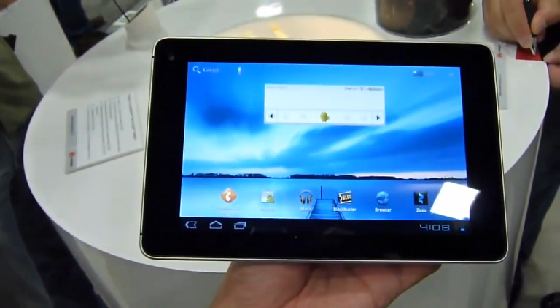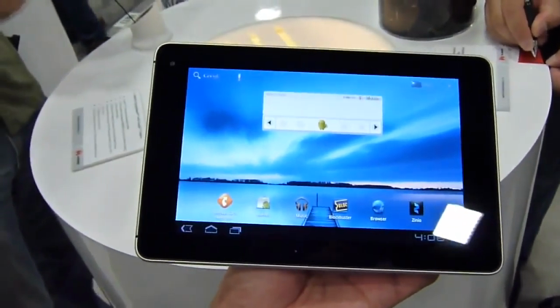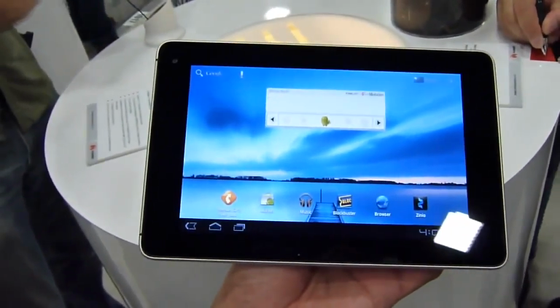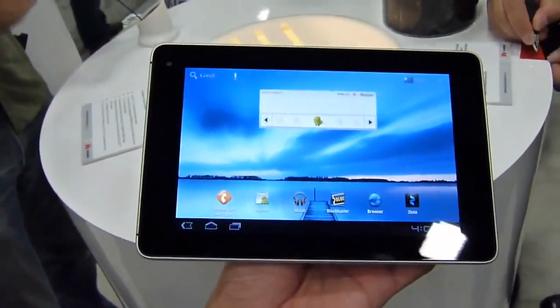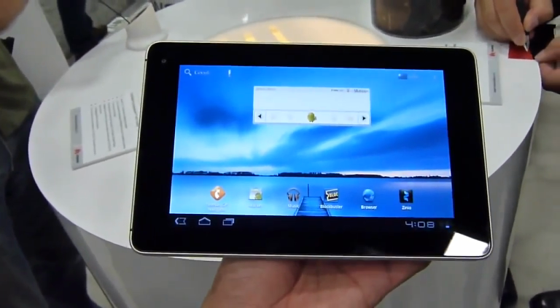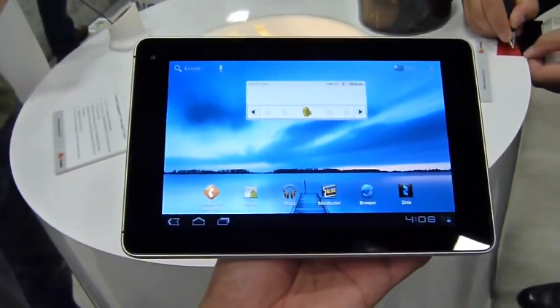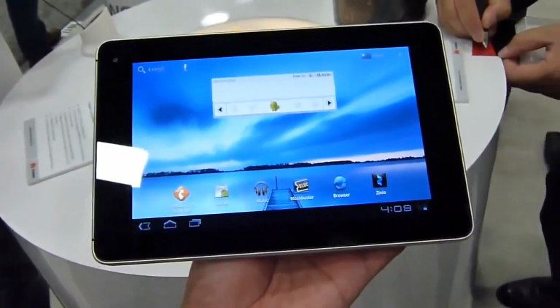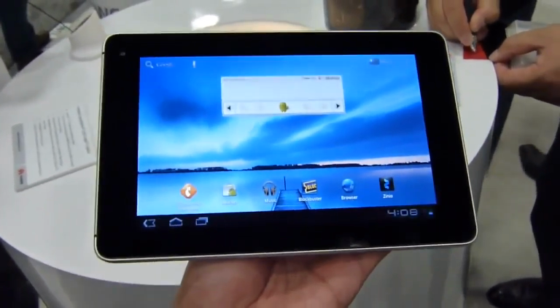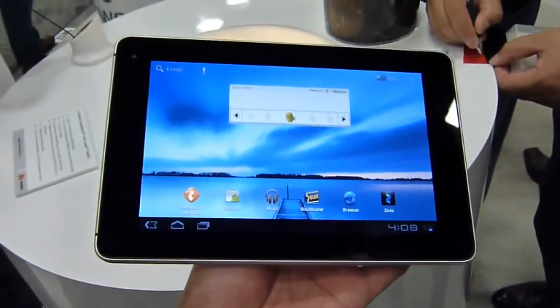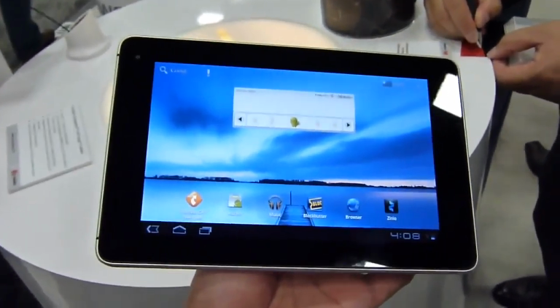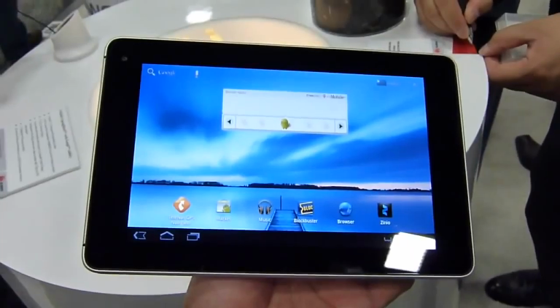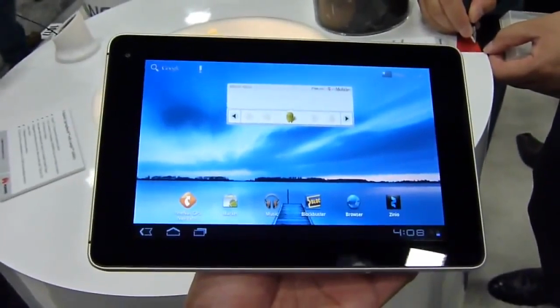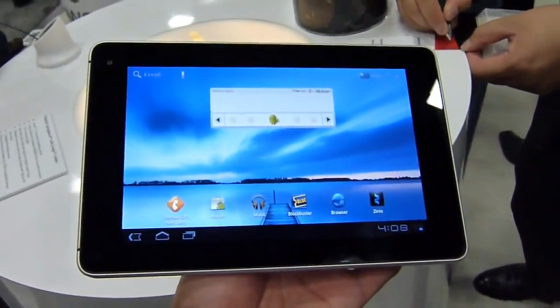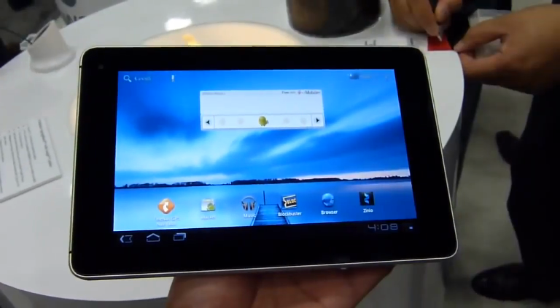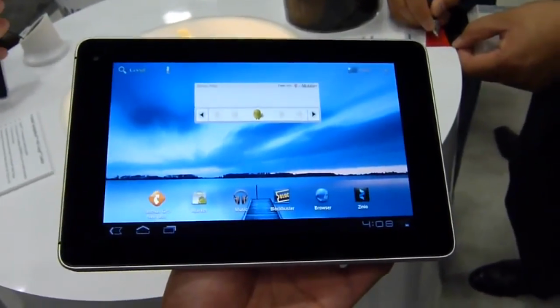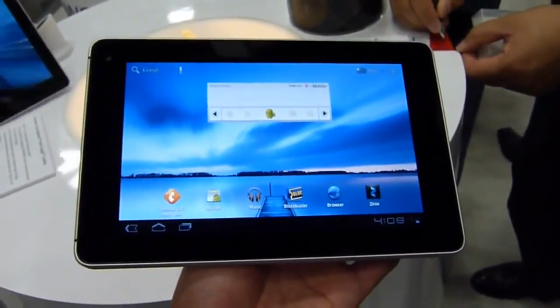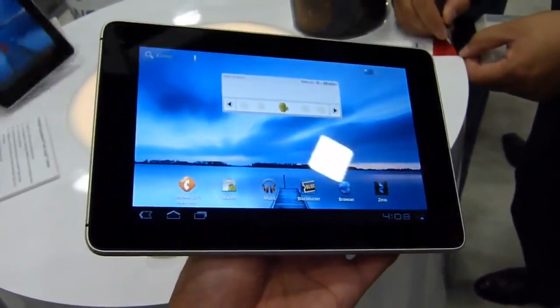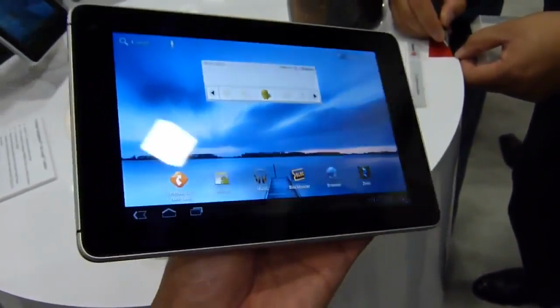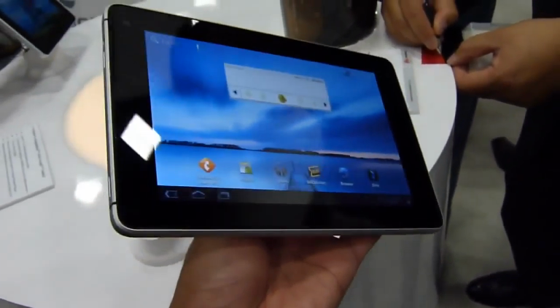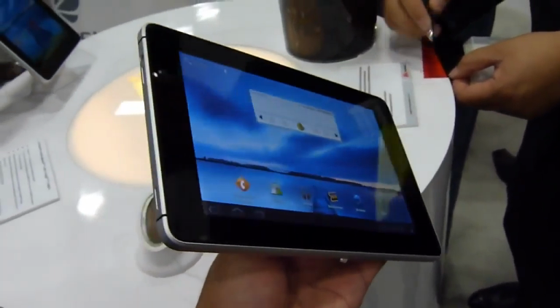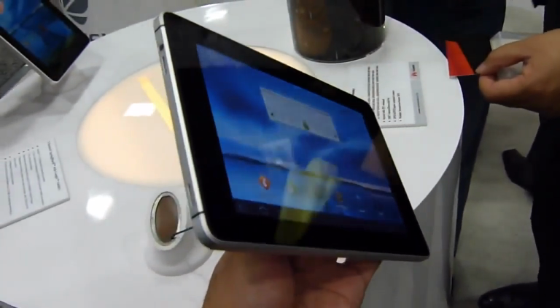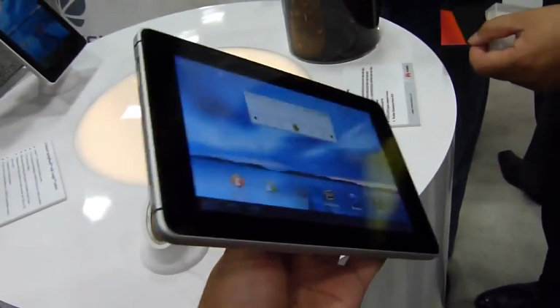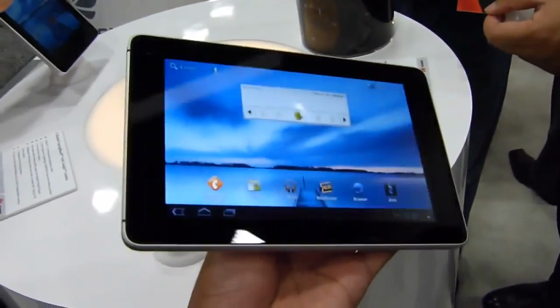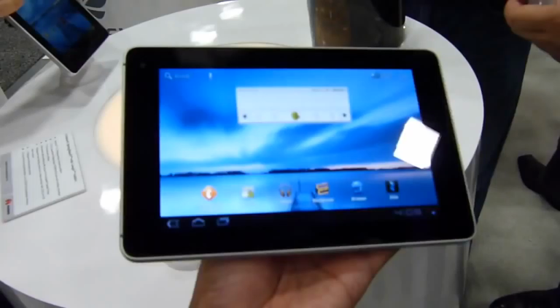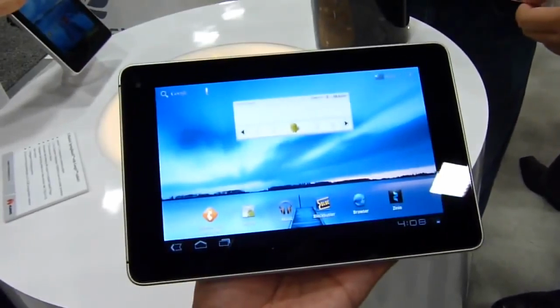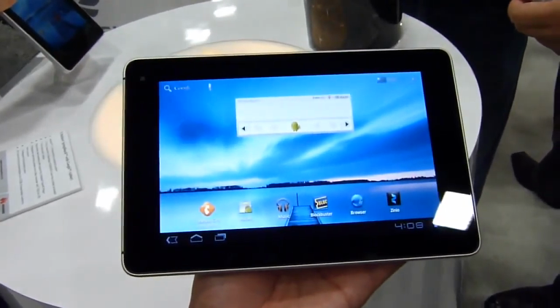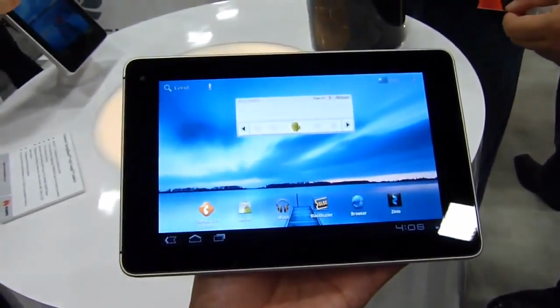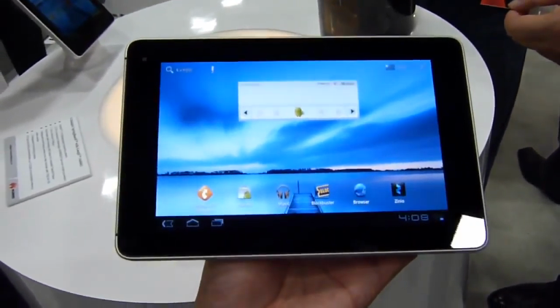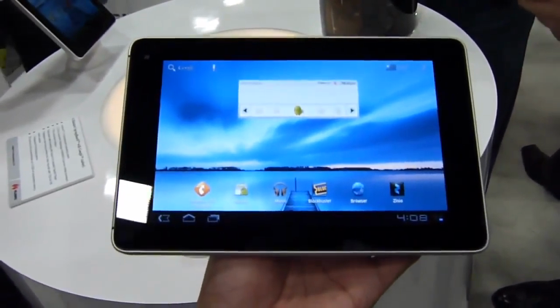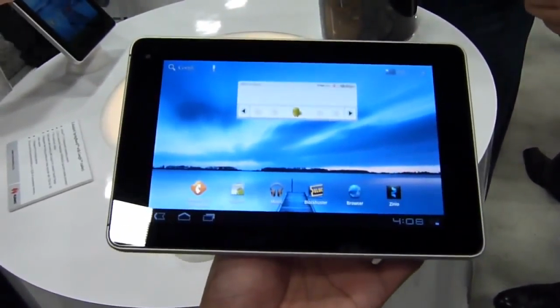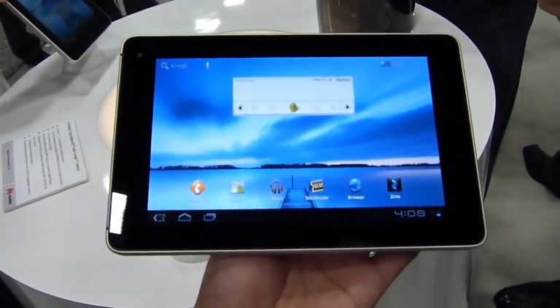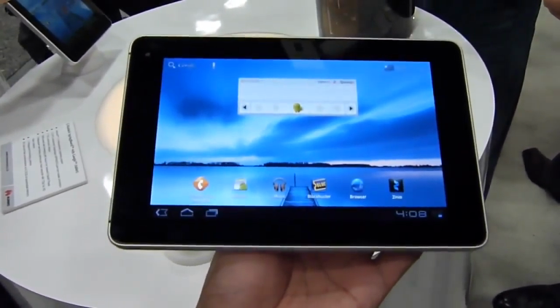Hey guys, John B. here again for Phone. Right now I'm doing a hands-on look at the Huawei Springboard tablet. It's for T-Mobile, no release date or pricing yet. But it's a 7-inch Honeycomb Android 3.2 tablet.